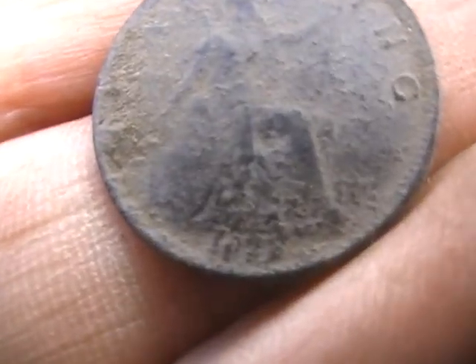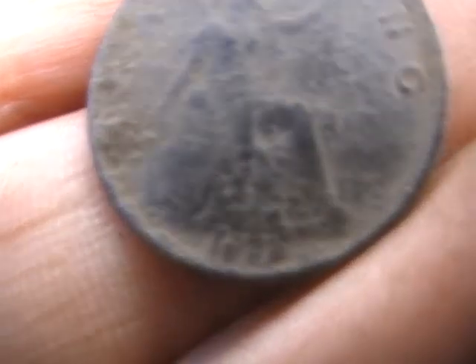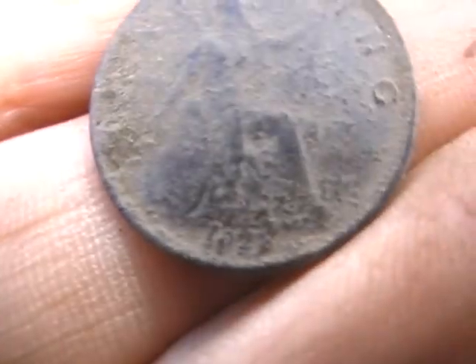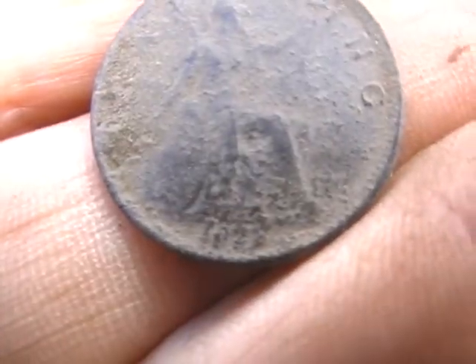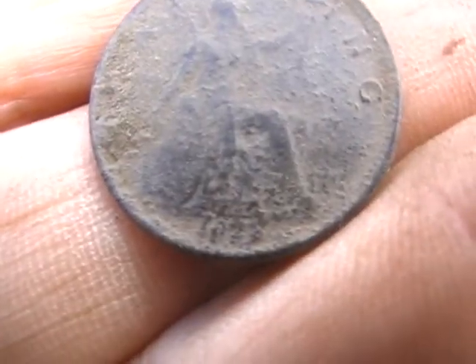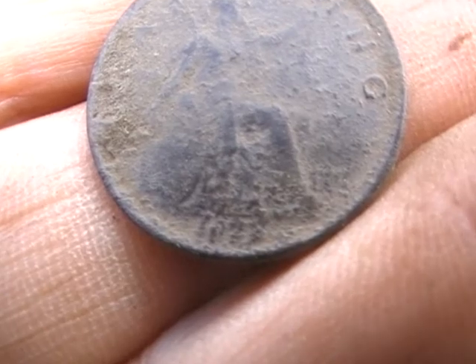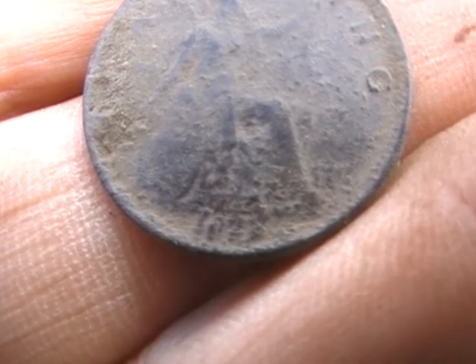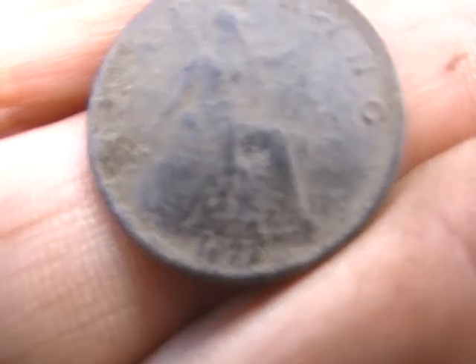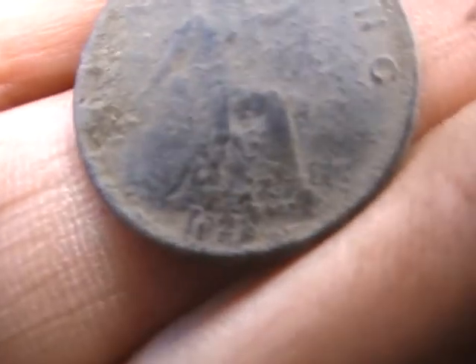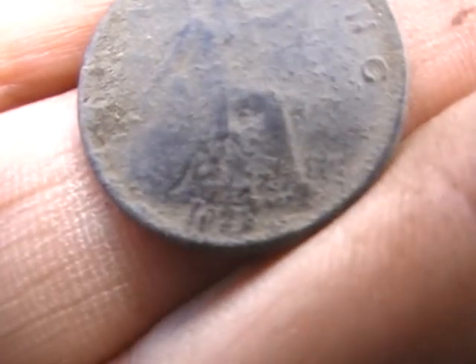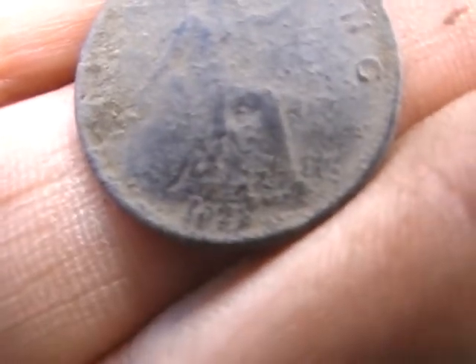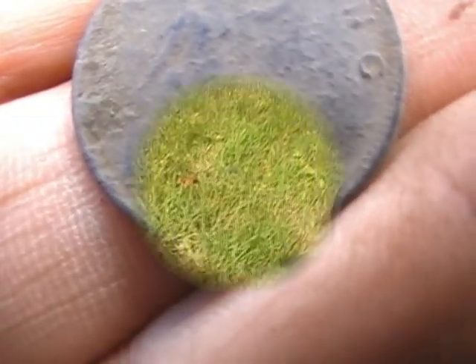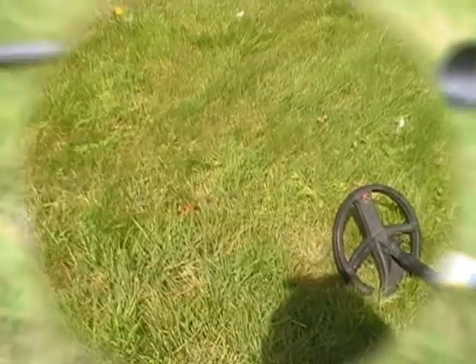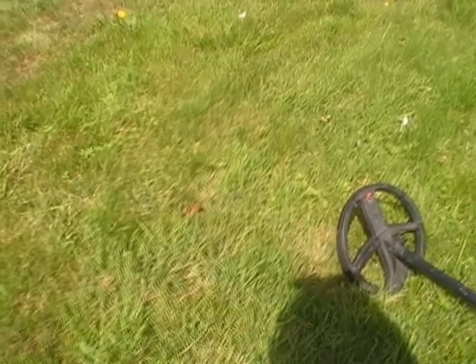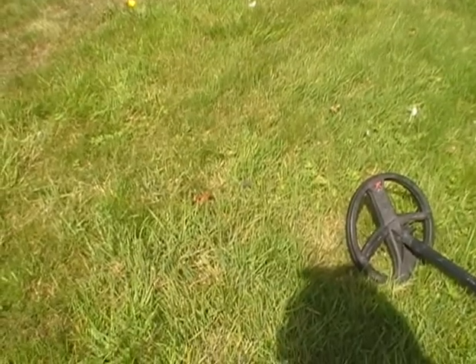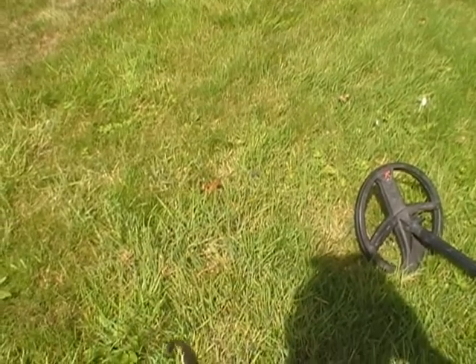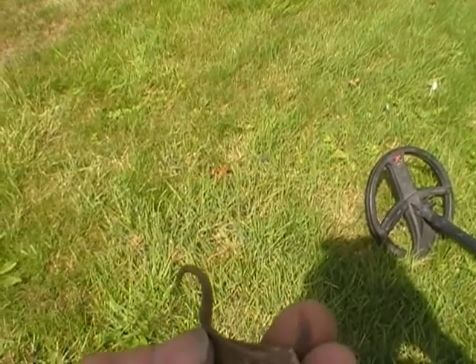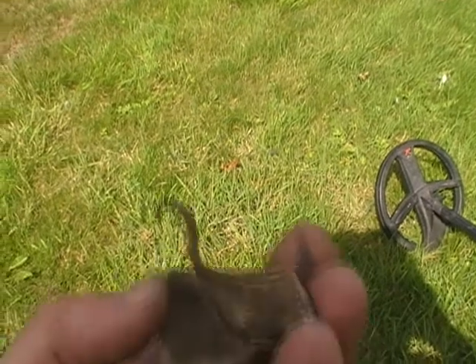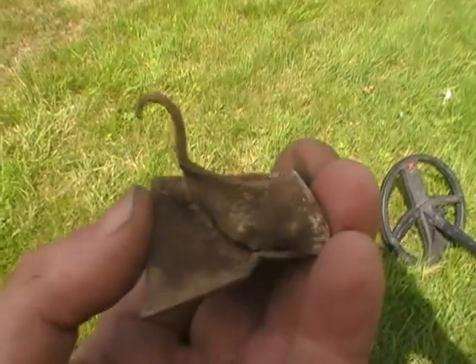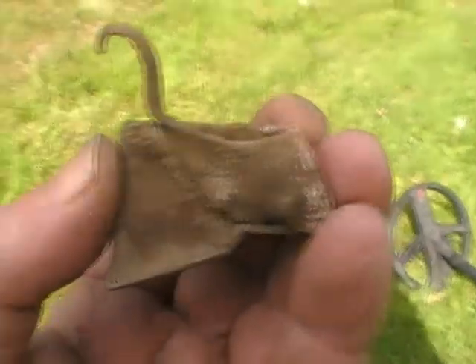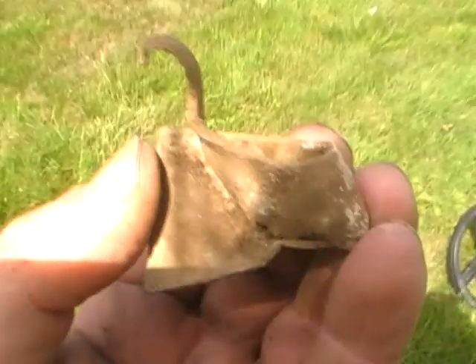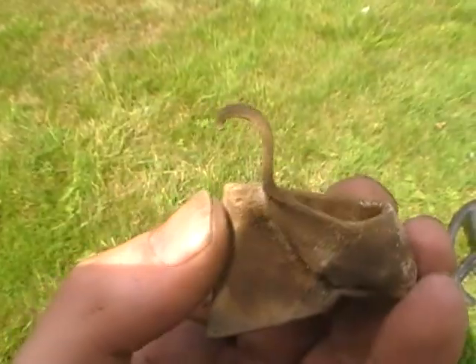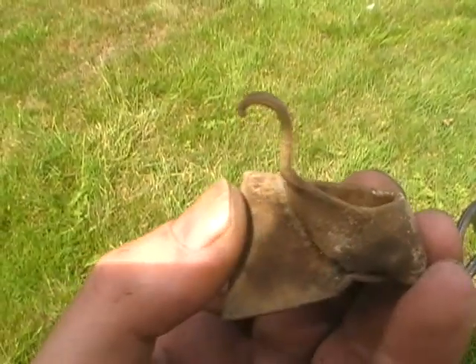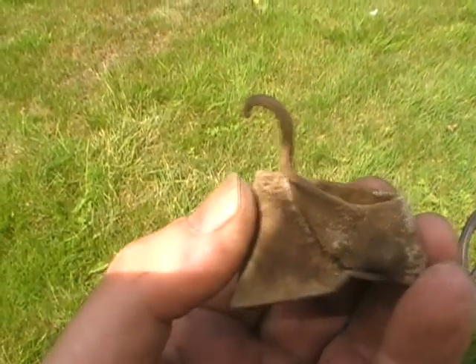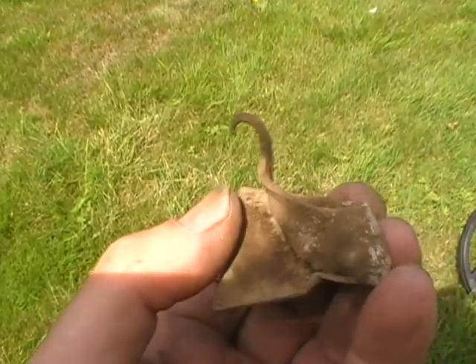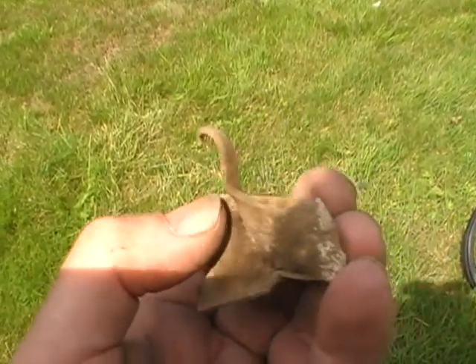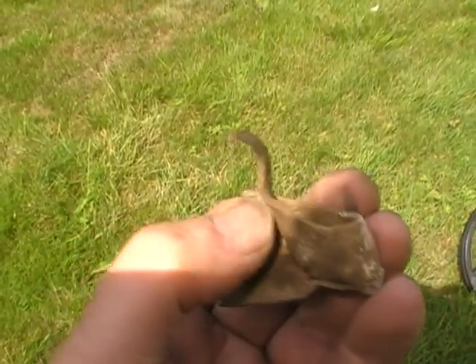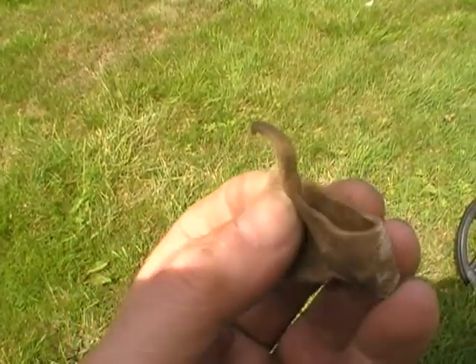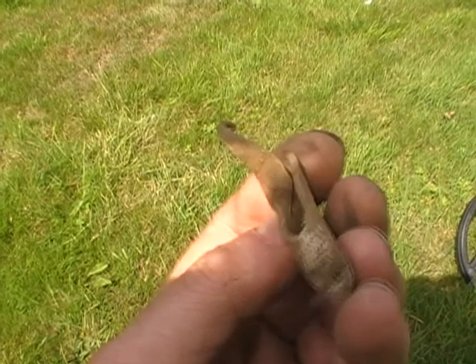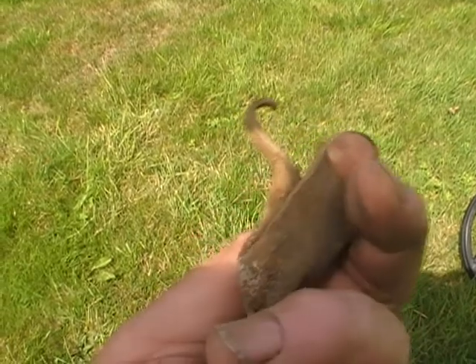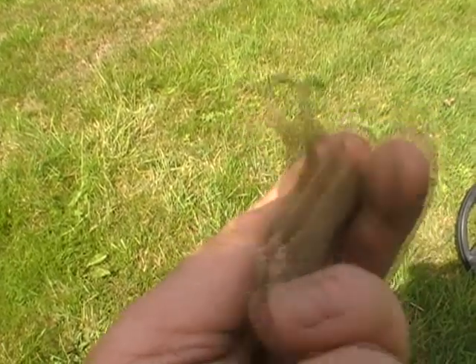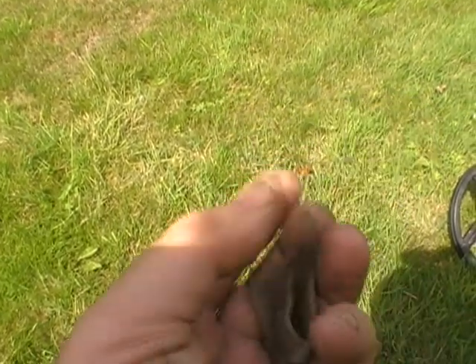Yeah, that's 1920 - I'm sure that's three. Nice squeal, 73 that came up. I thought, oh, it's the front of a Viking longboat! Ha ha - it's just a bit of lead.